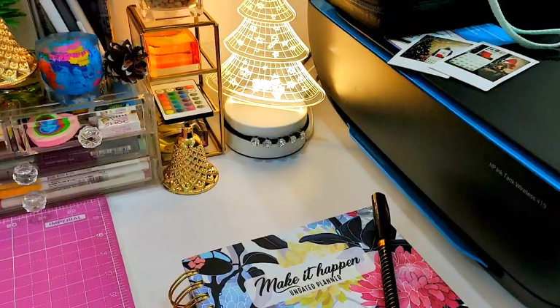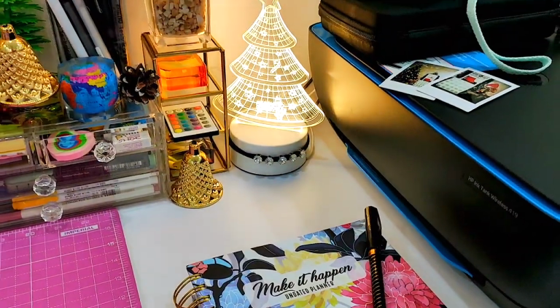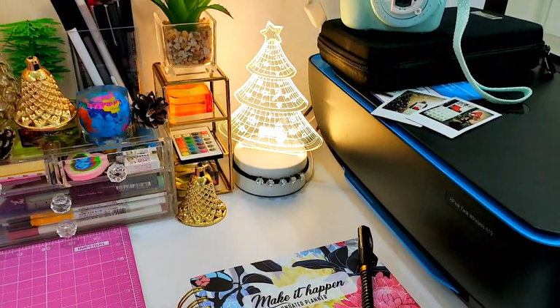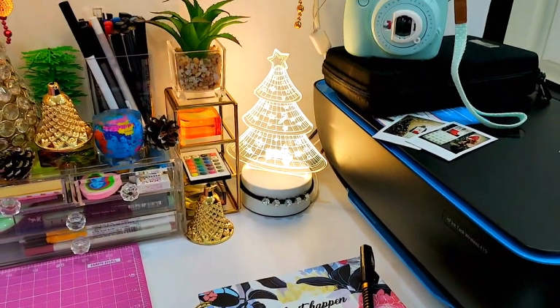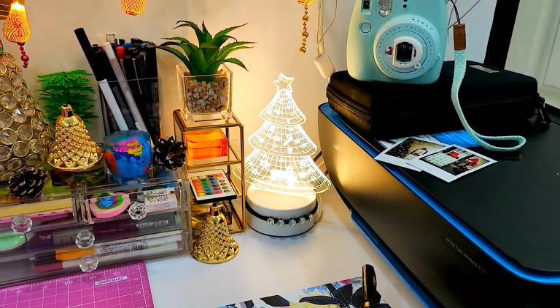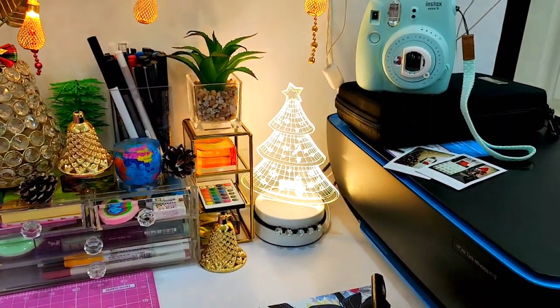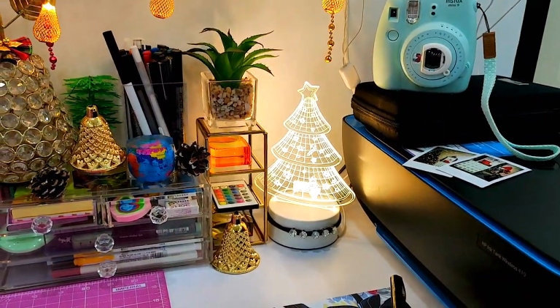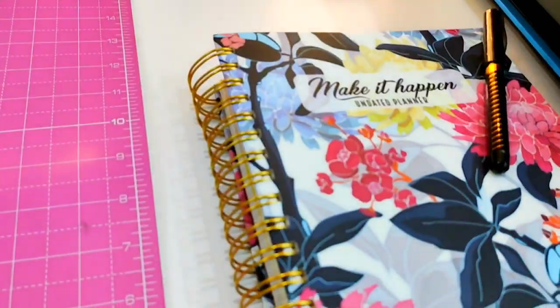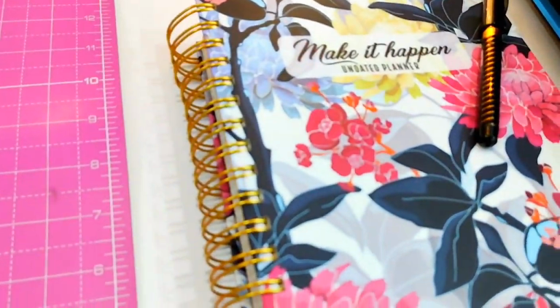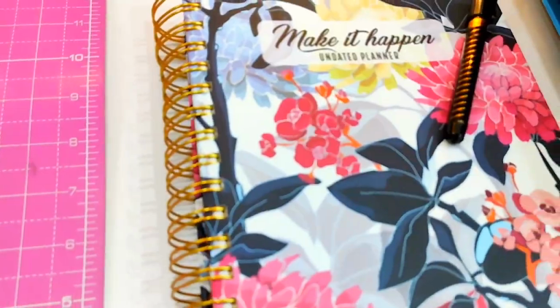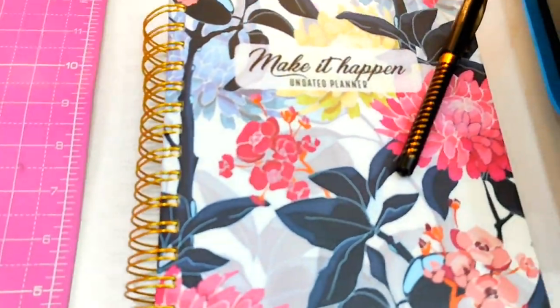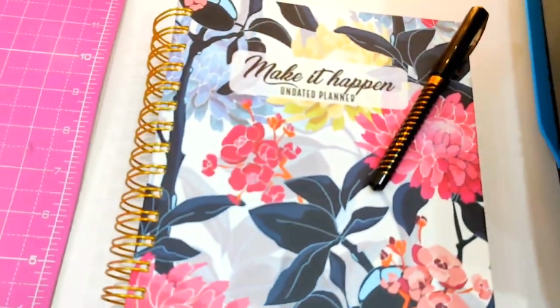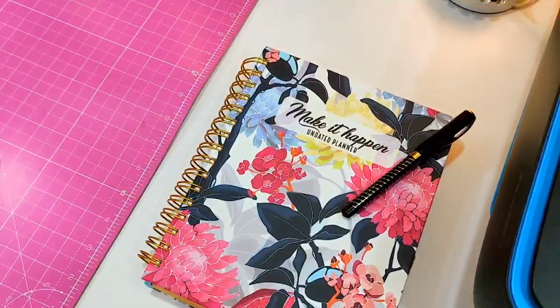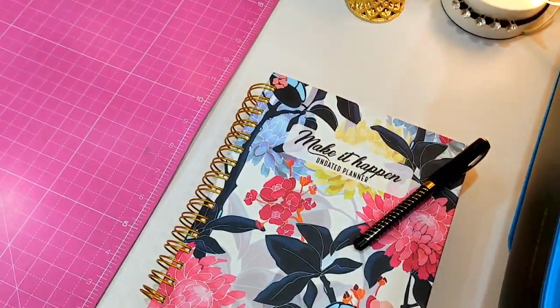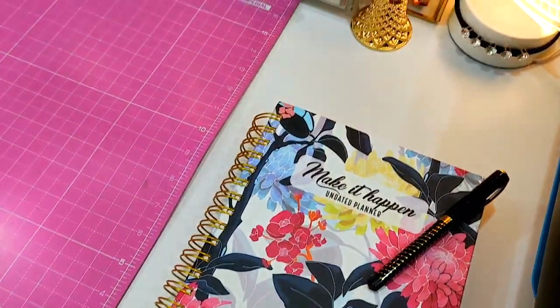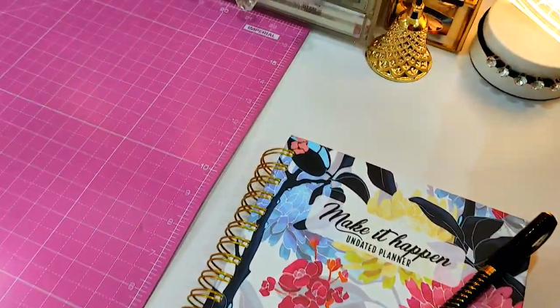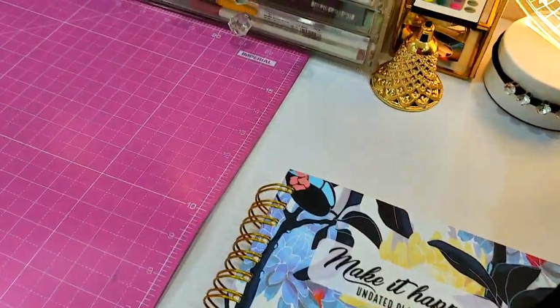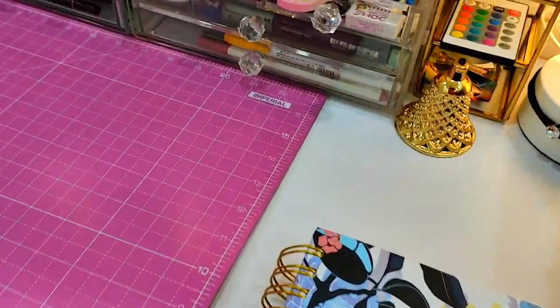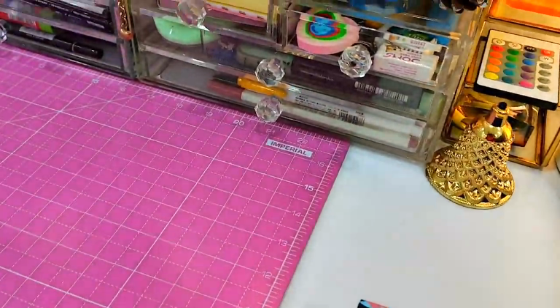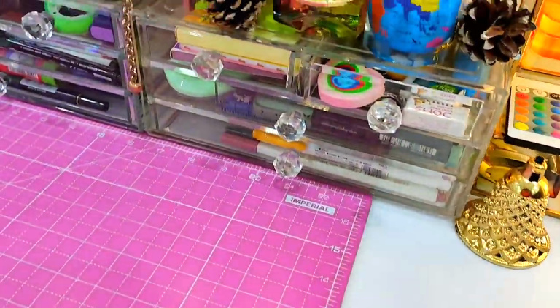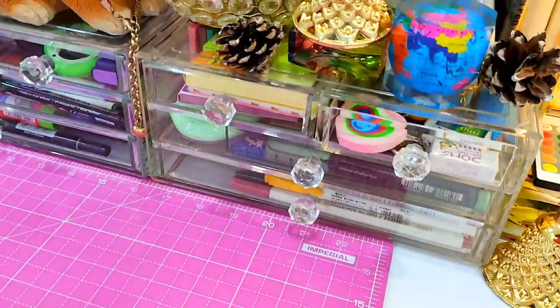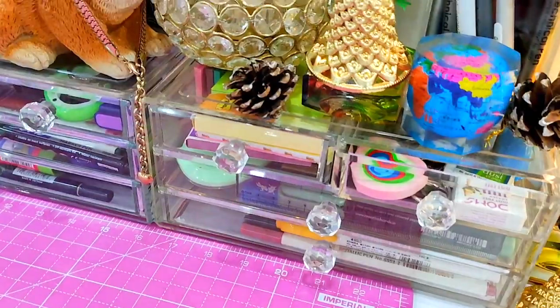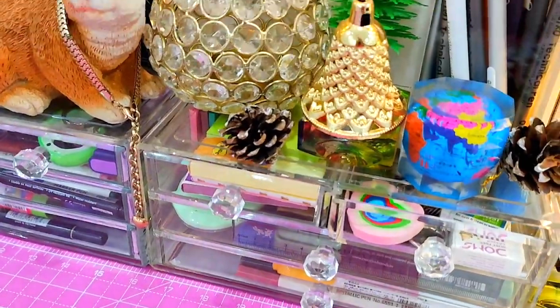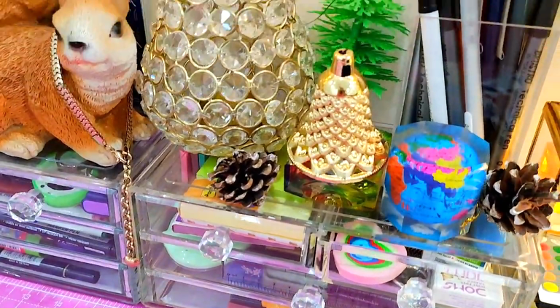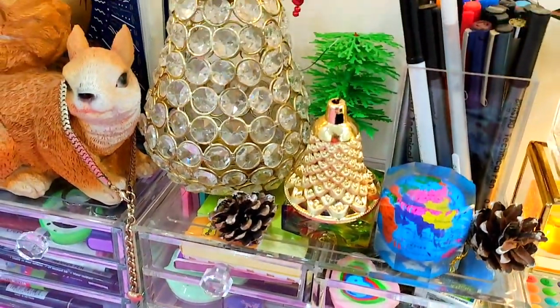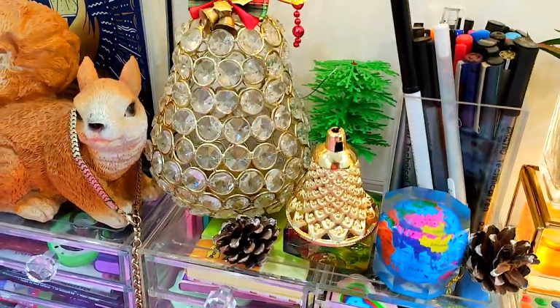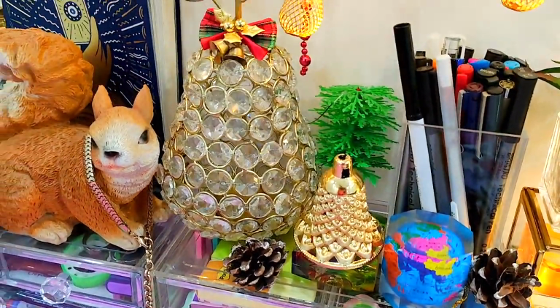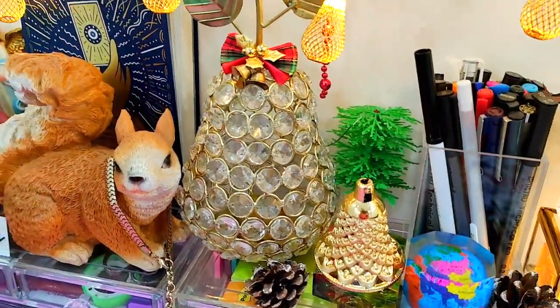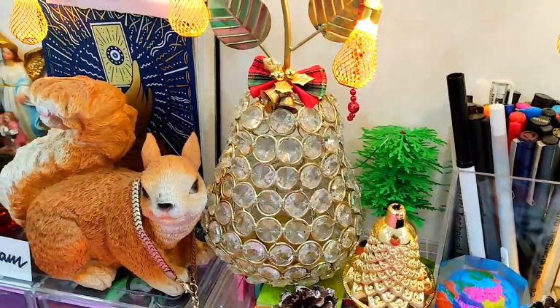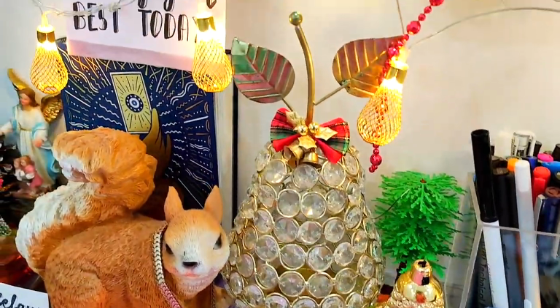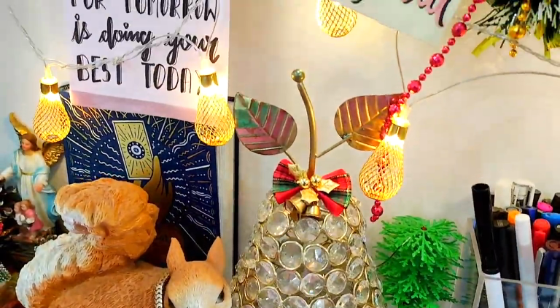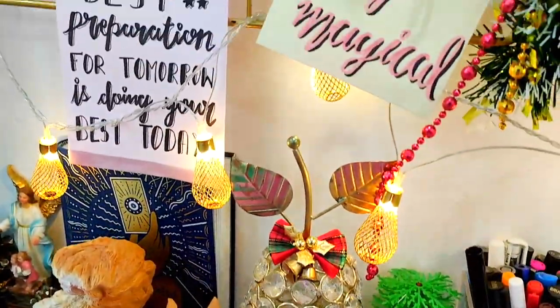Now let's move on to the planner that I will be using in 2023, which is Make It Happen, an undated planner by the June Shop. This video is not at all sponsored by them, so you can click the link in the description box.